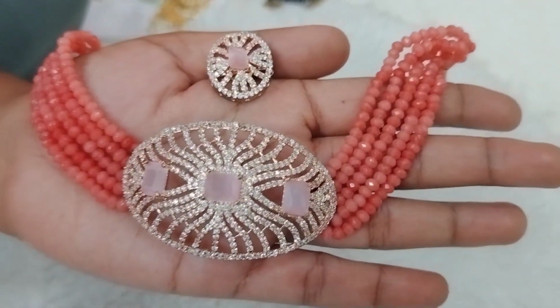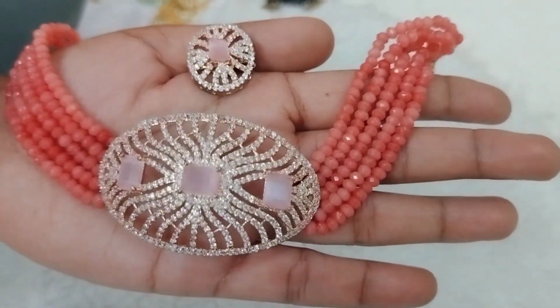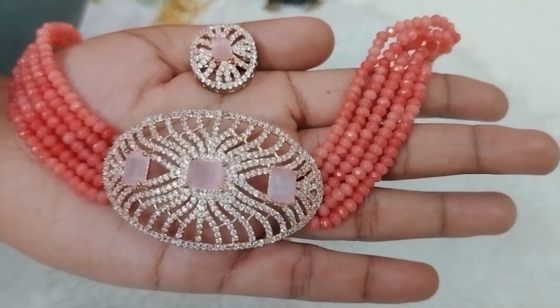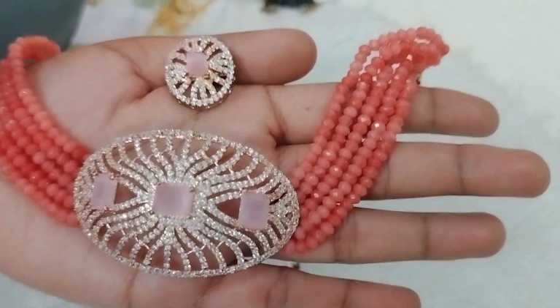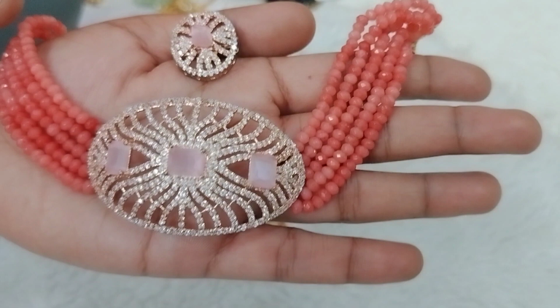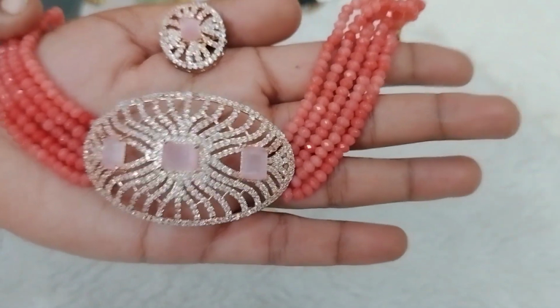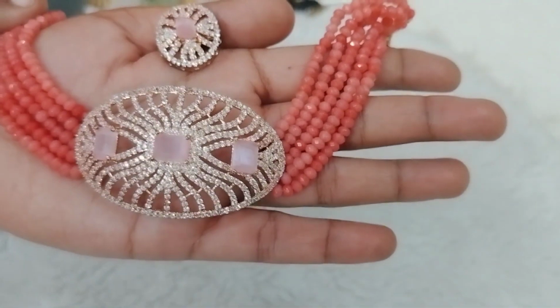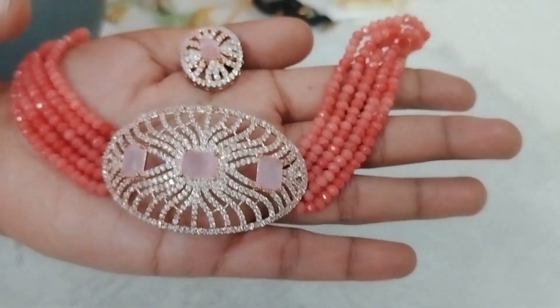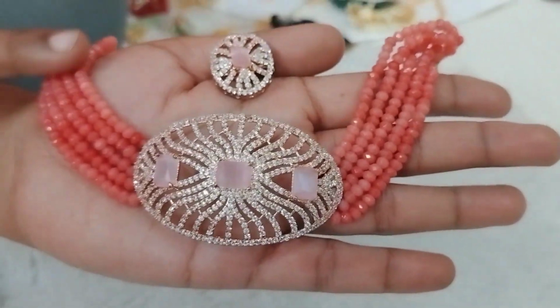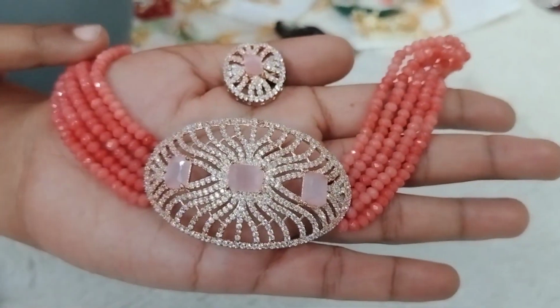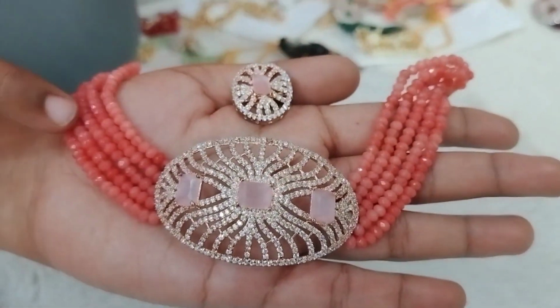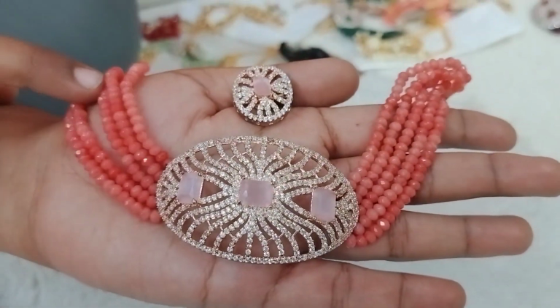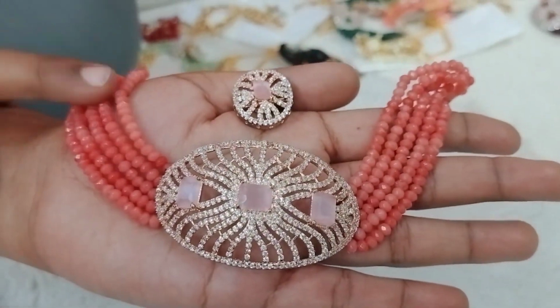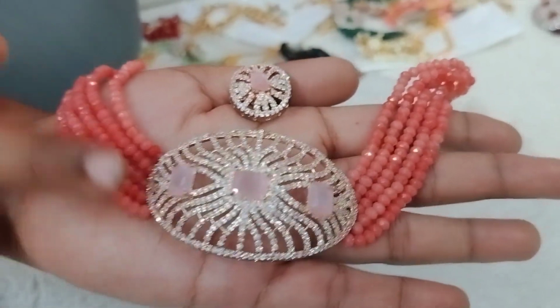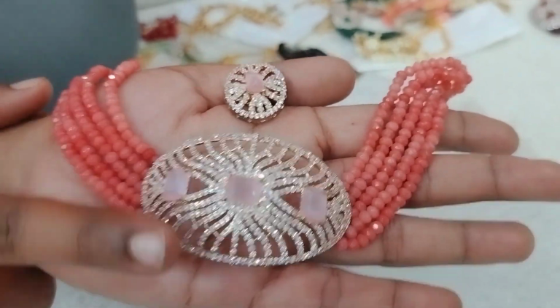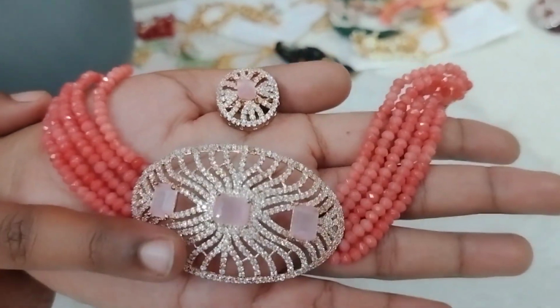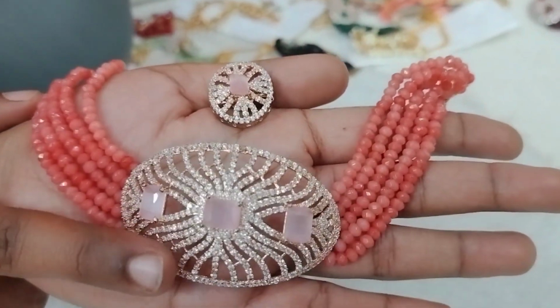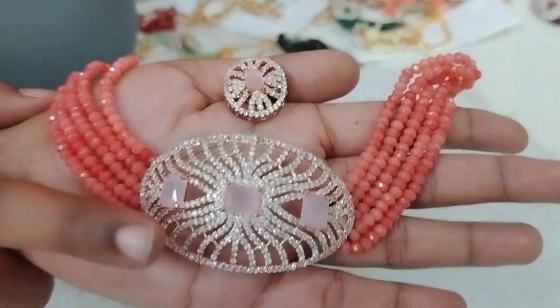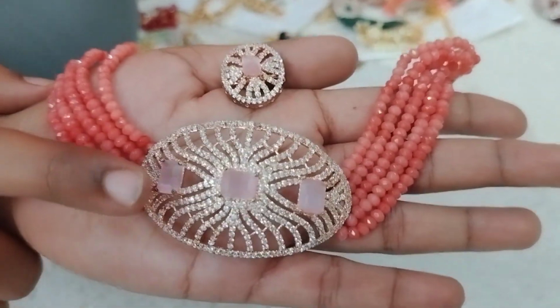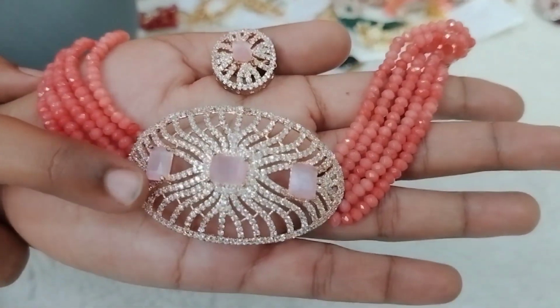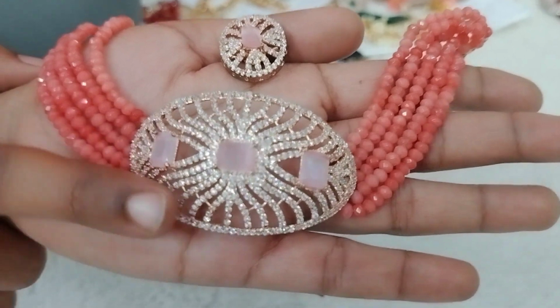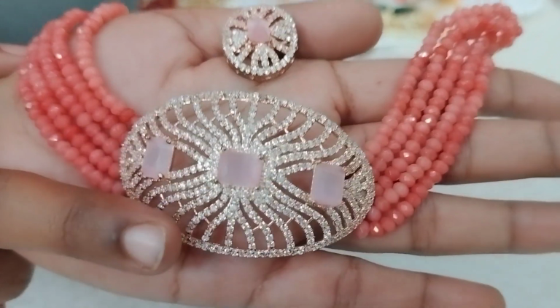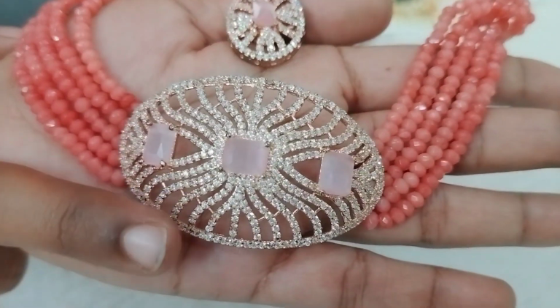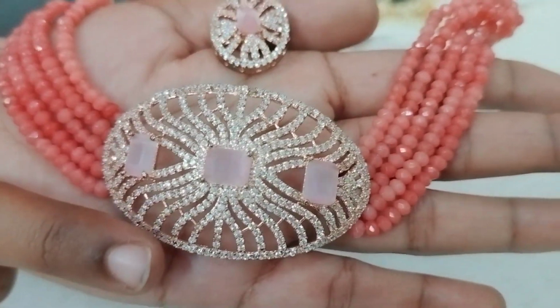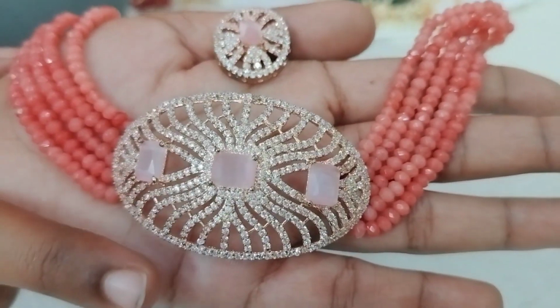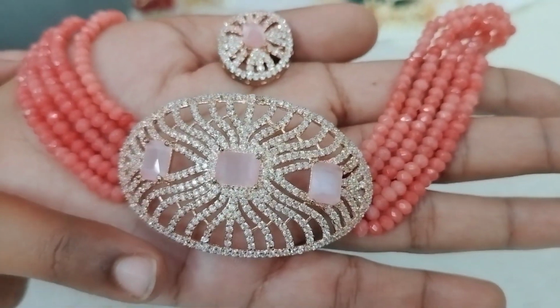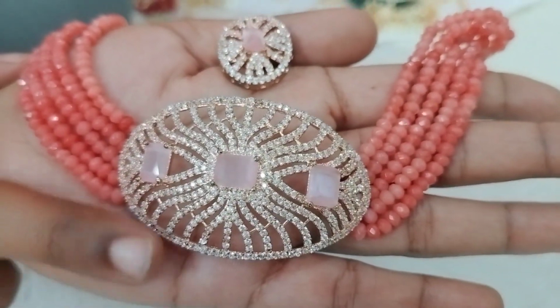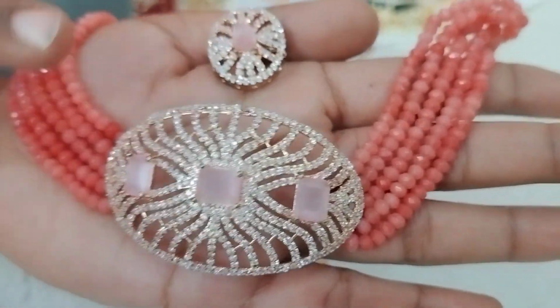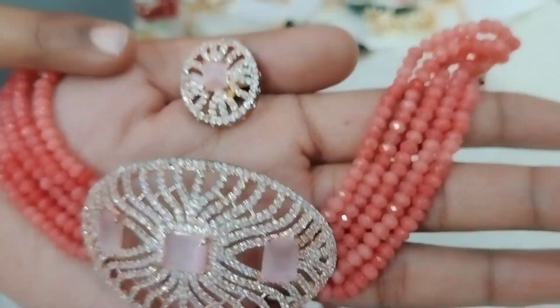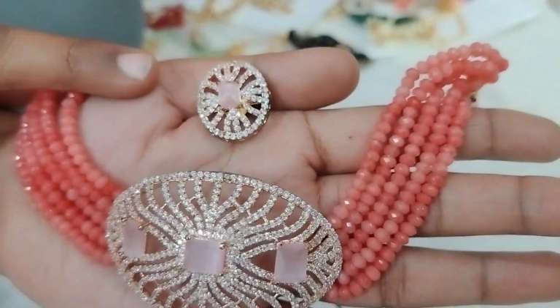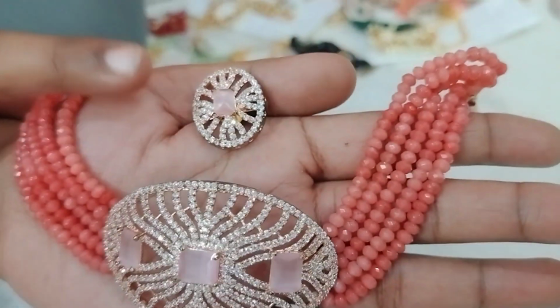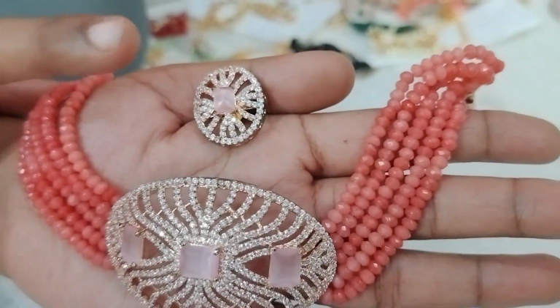Next, we have a peach color with onyx beads — peach color even on the pendant, with light pink color stones. Earrings are also big size studs.